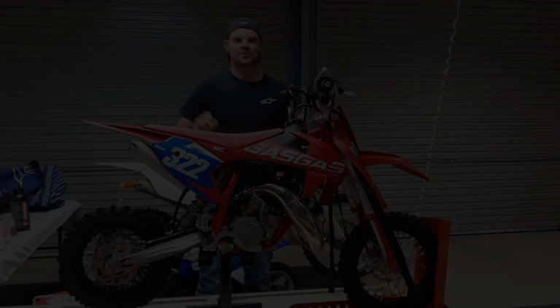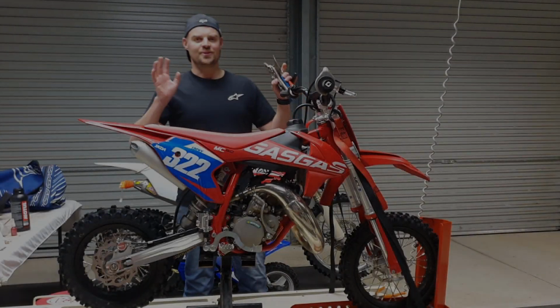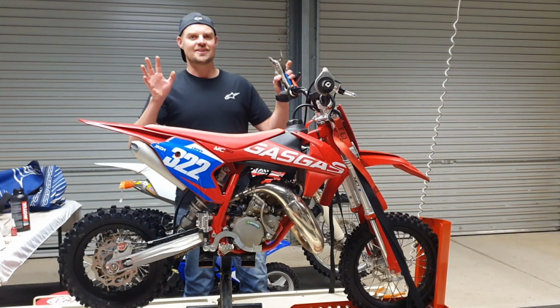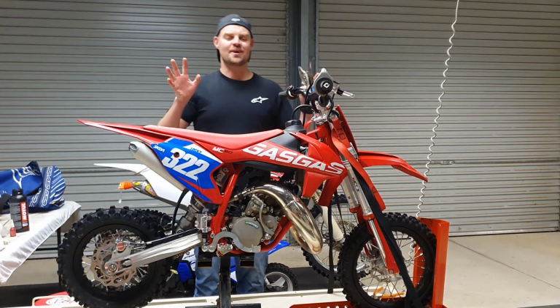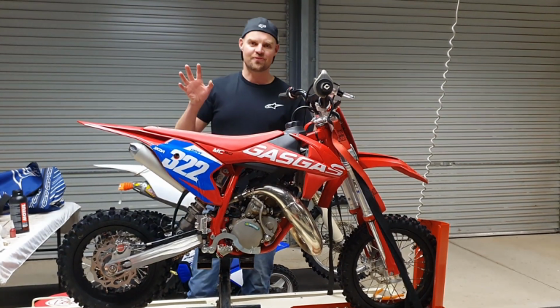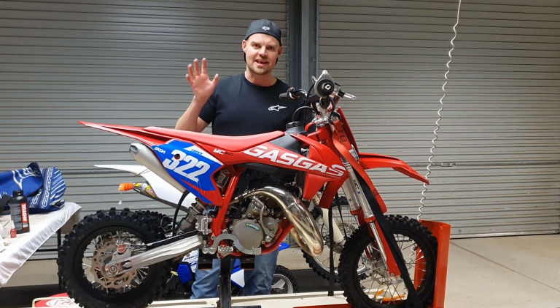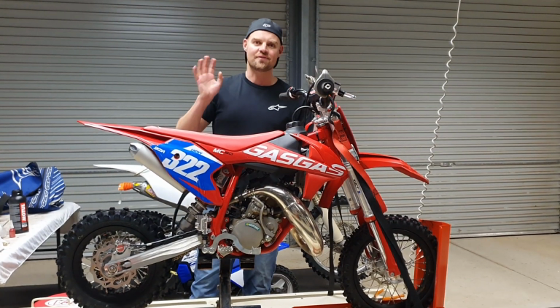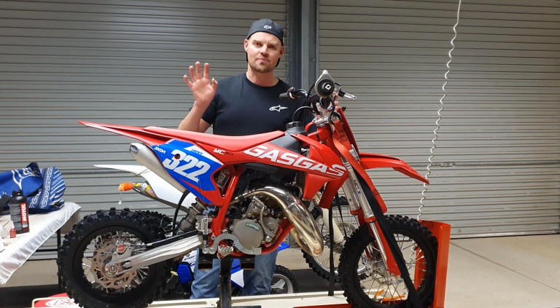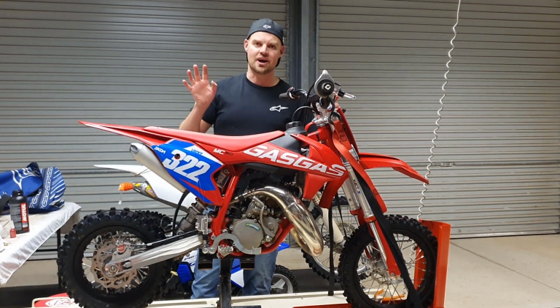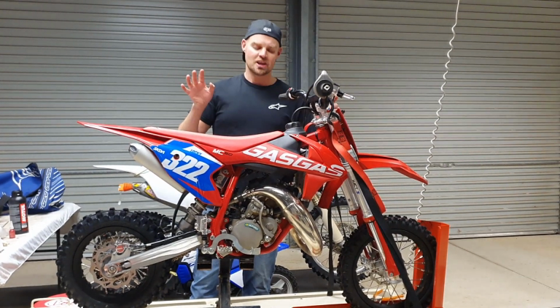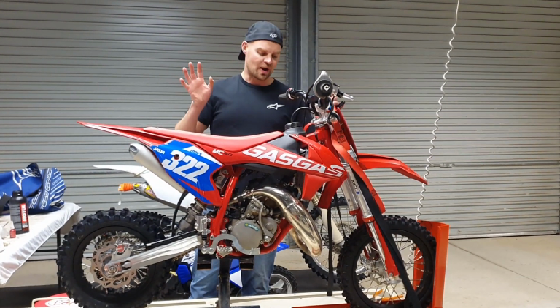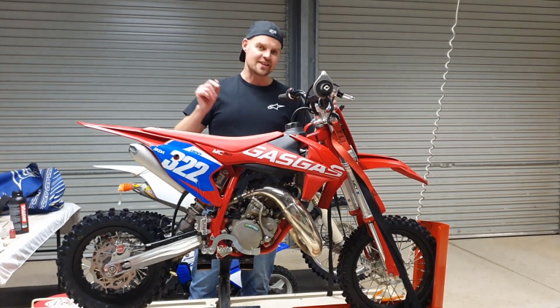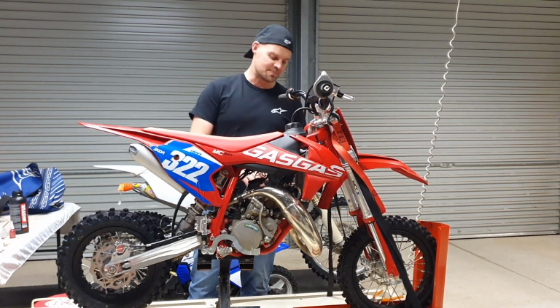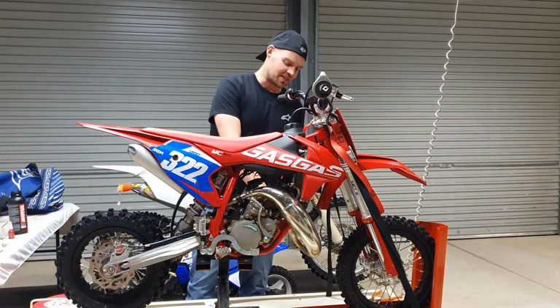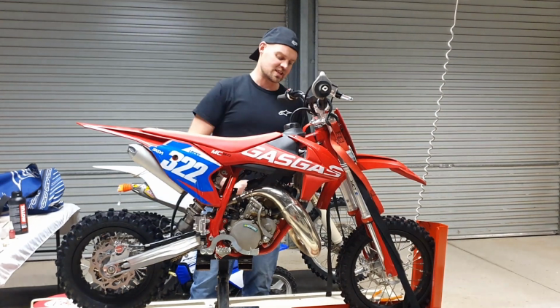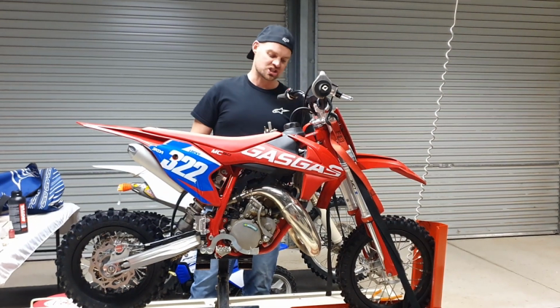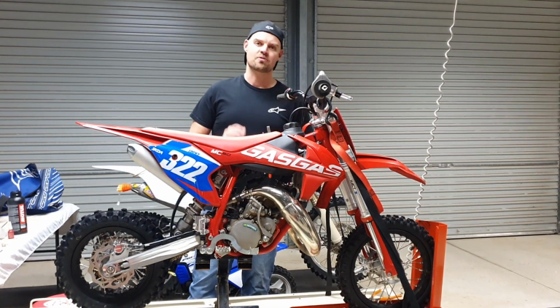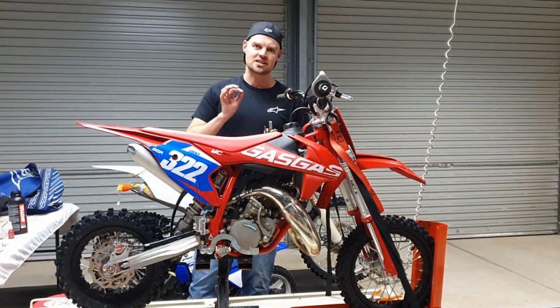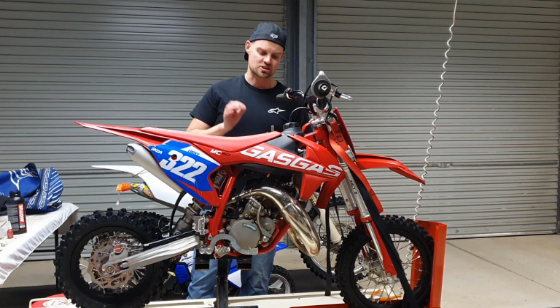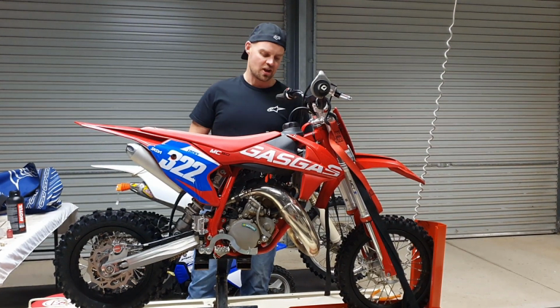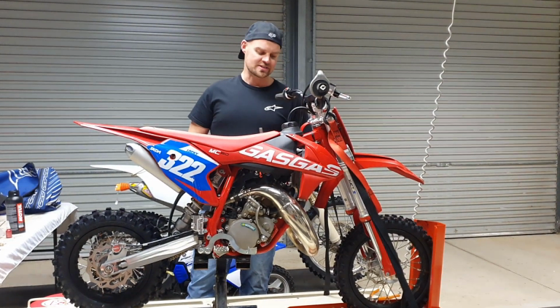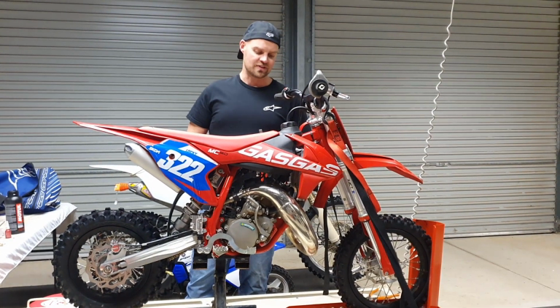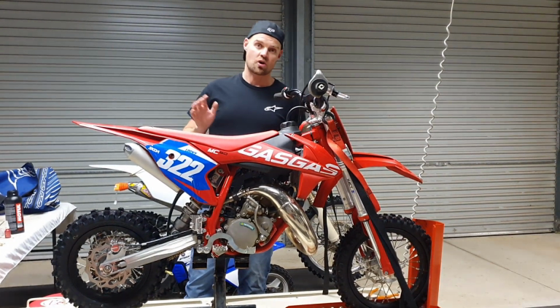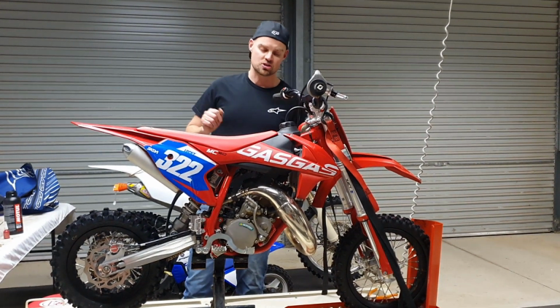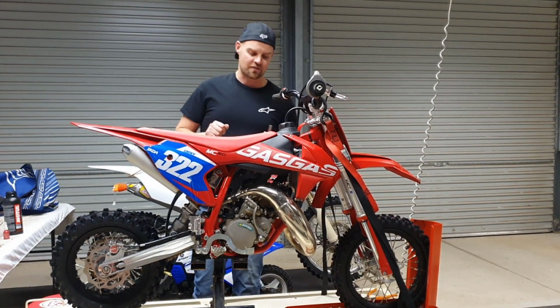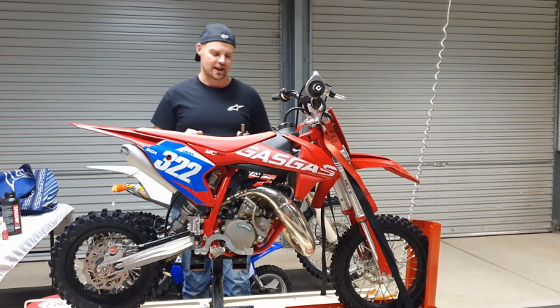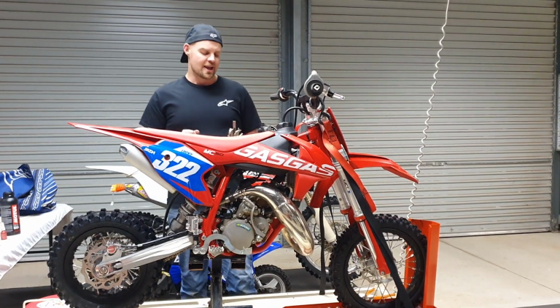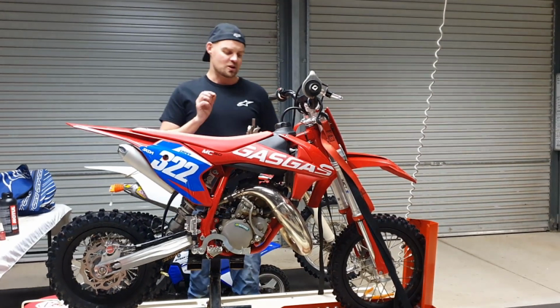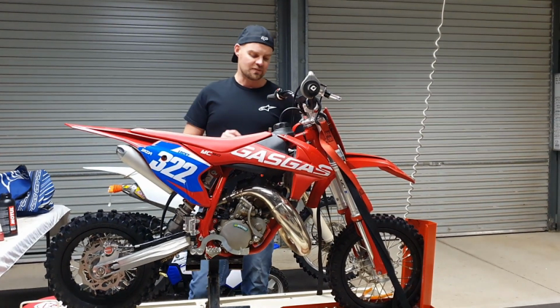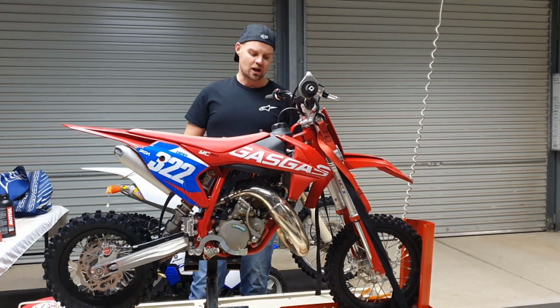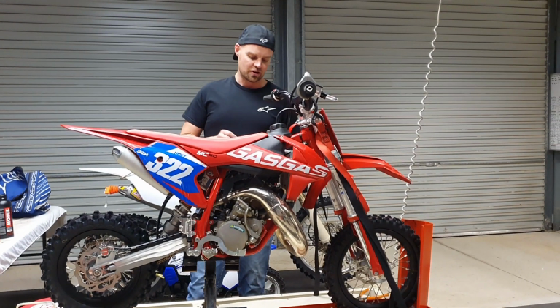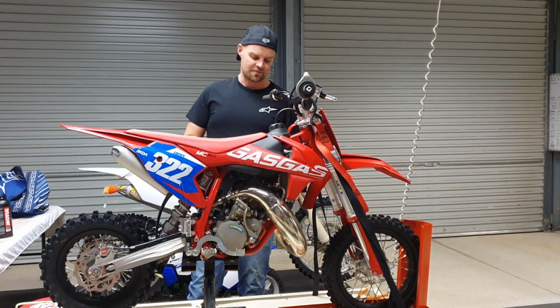Well hello there once again motorsport fans and you are very welcome in this video. Short one today, just a tip to get these expansion chamber retaining springs off on these little 50s or any two-stroke for that matter. They can be quite difficult to get off and I've got a good tip for you.